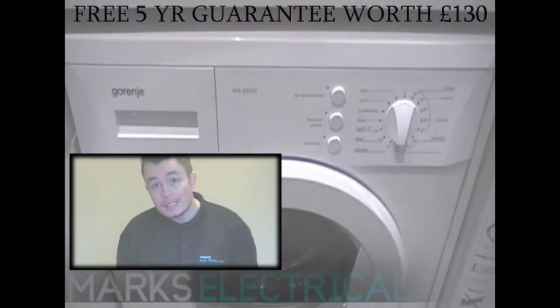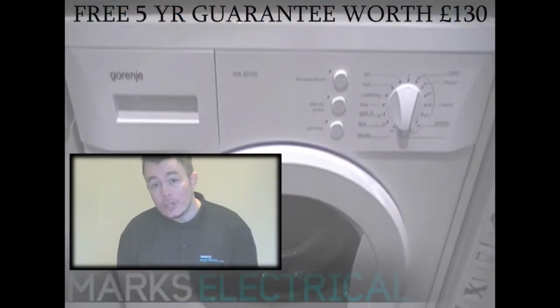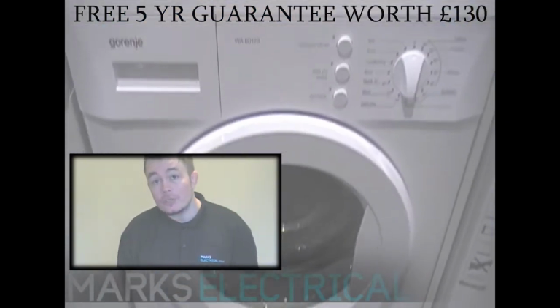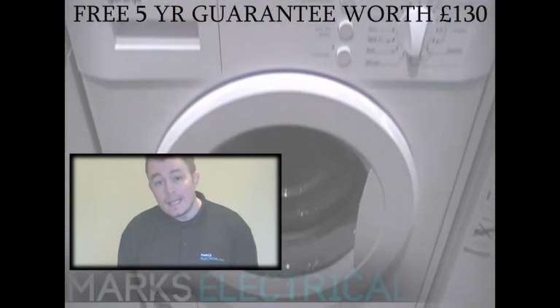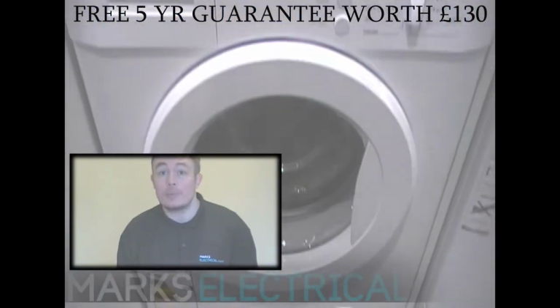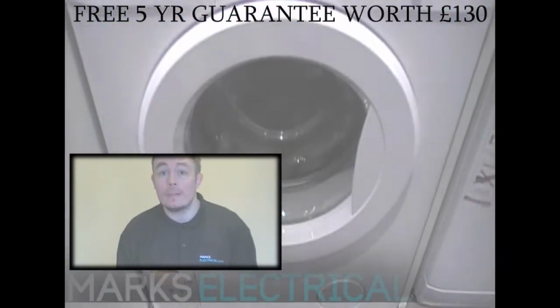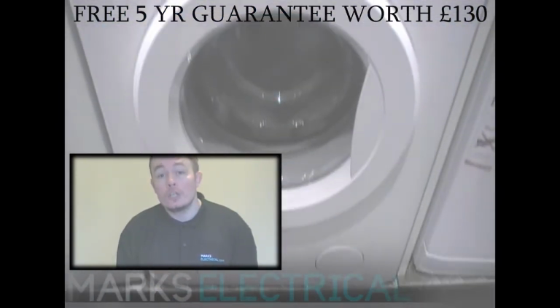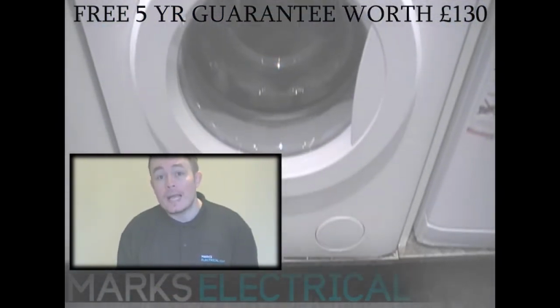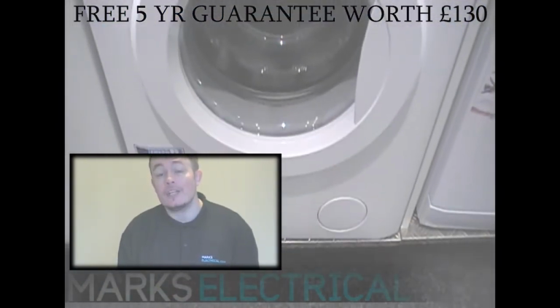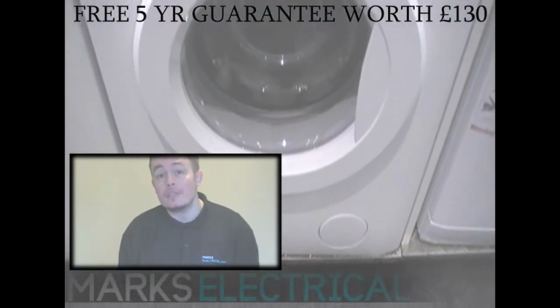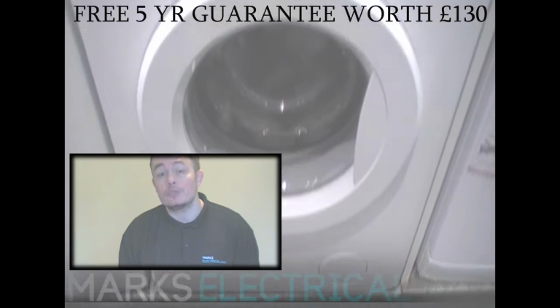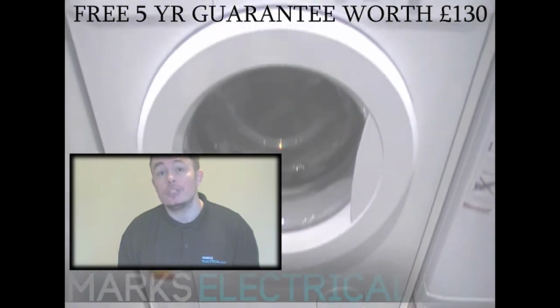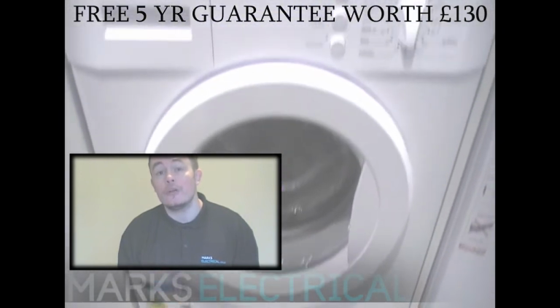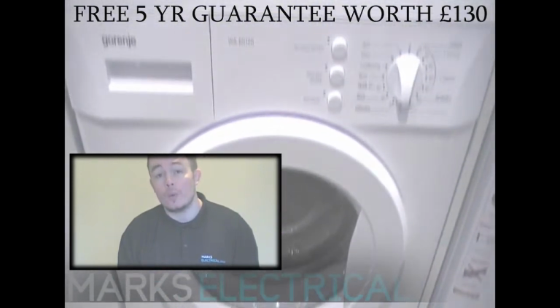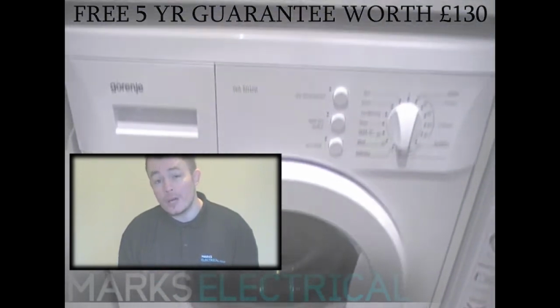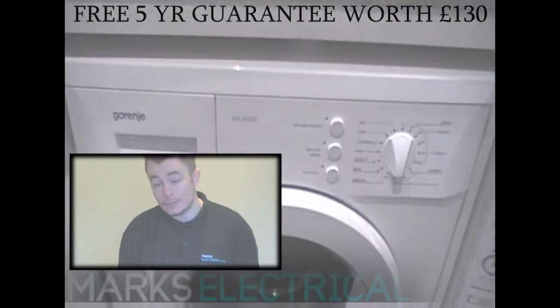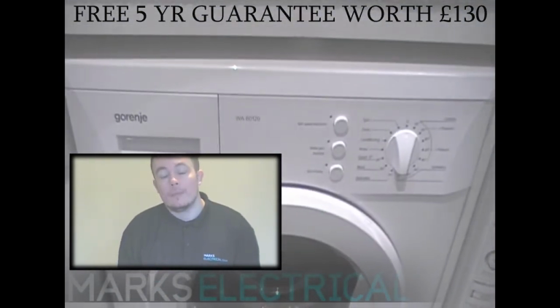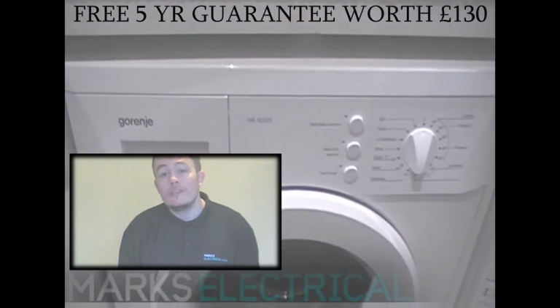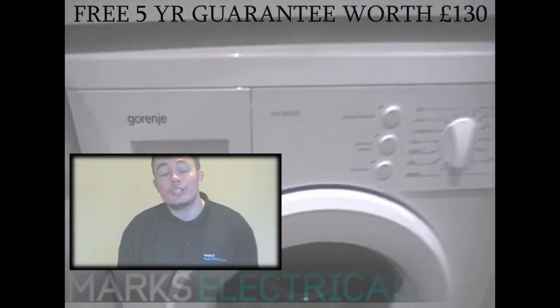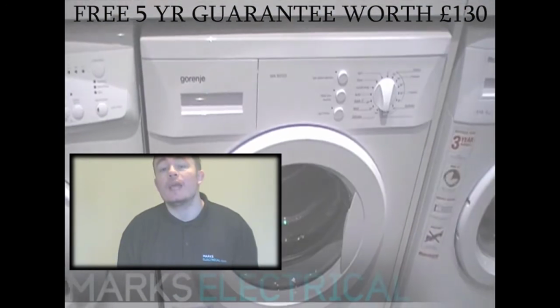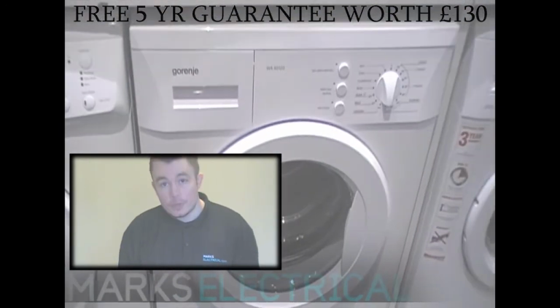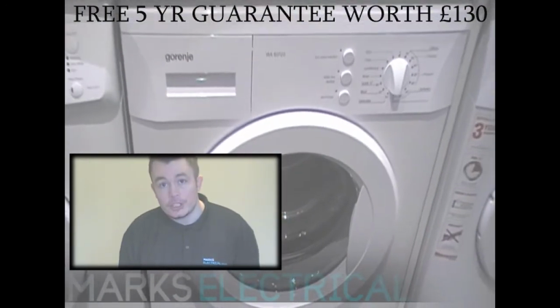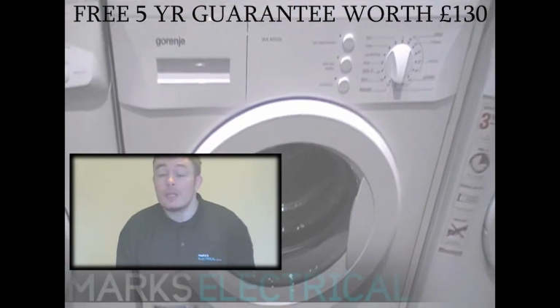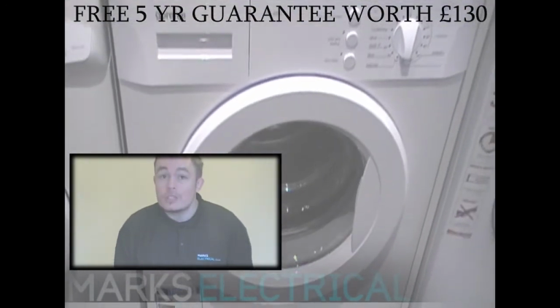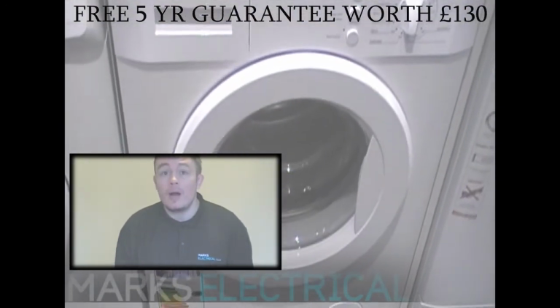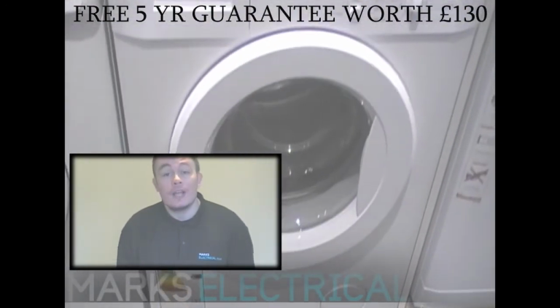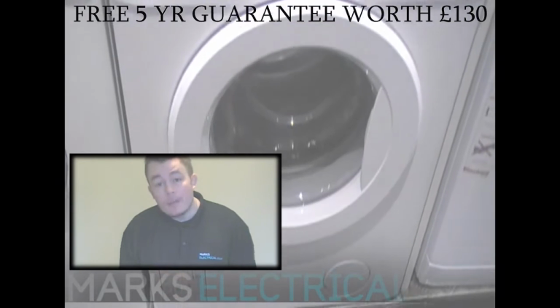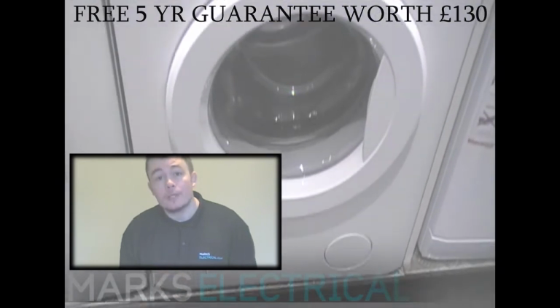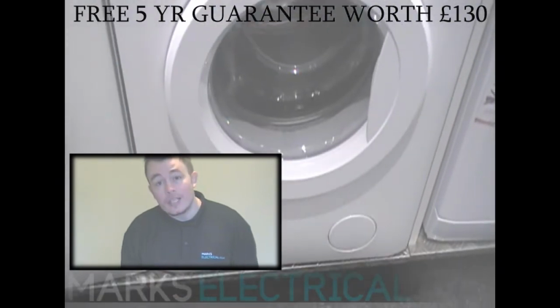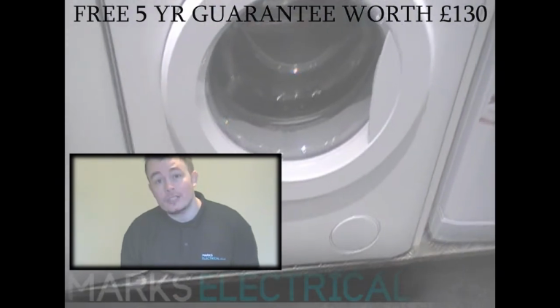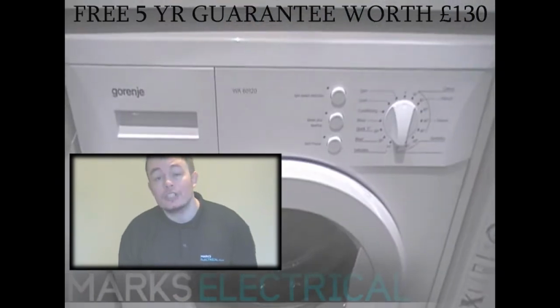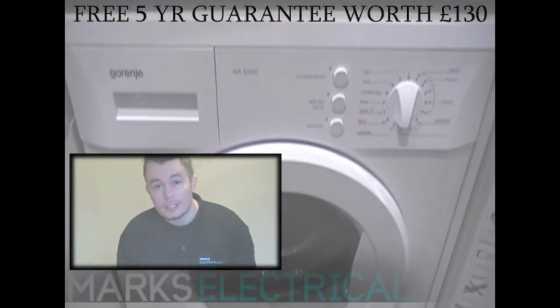Its 30-degree eco program cuts down on the amount of electricity used on other wash programs. A perfect addition to anyone's kitchen — looks the part and you don't have to be a rocket scientist to use it.